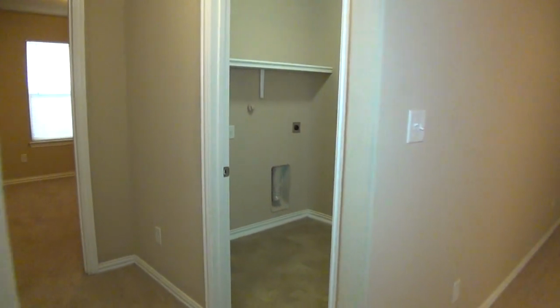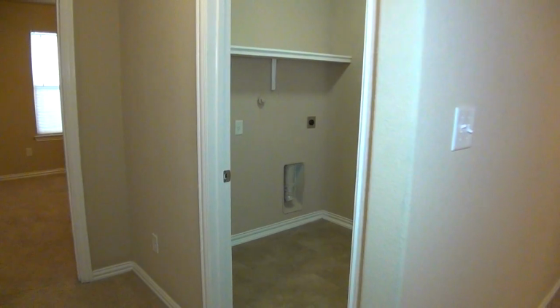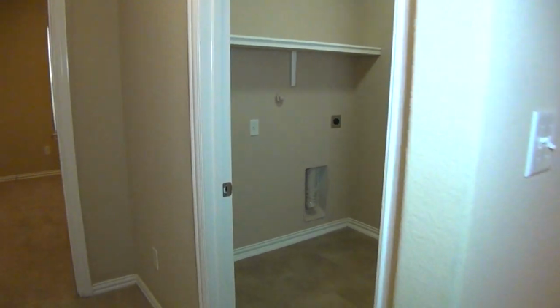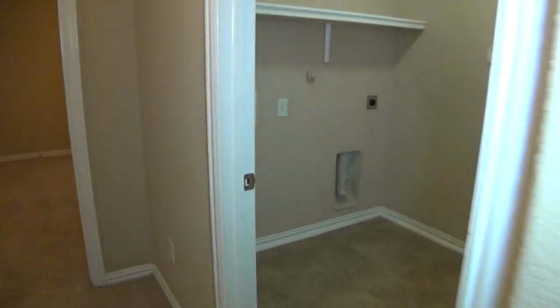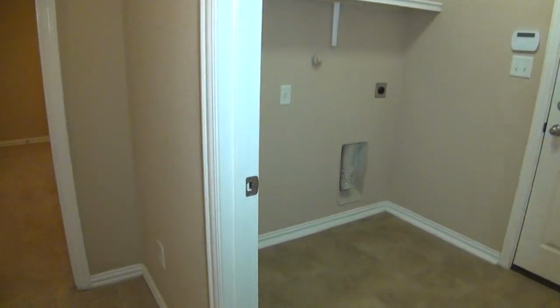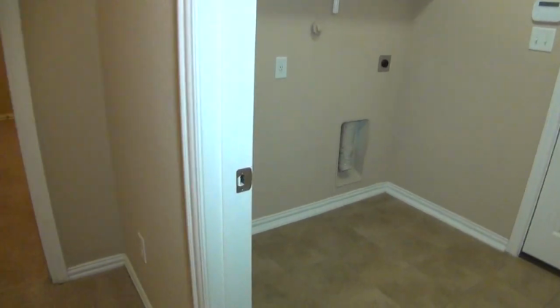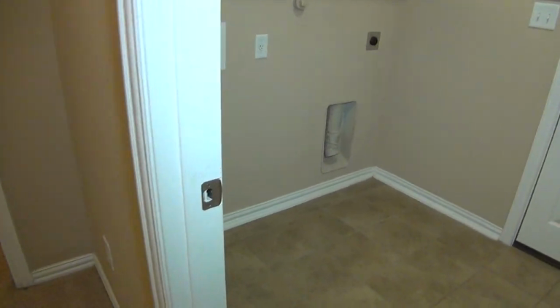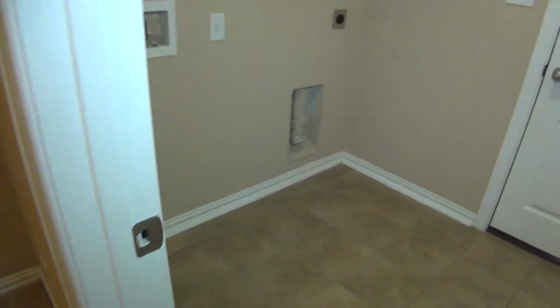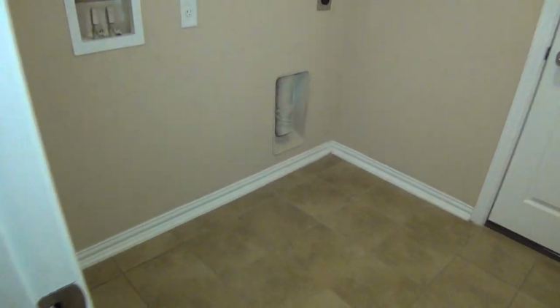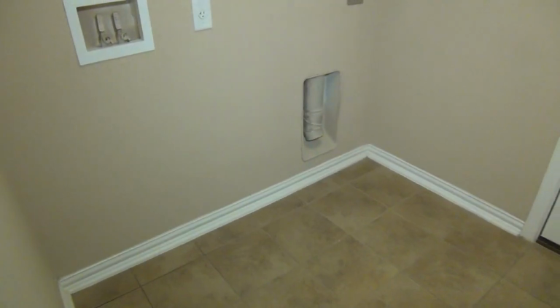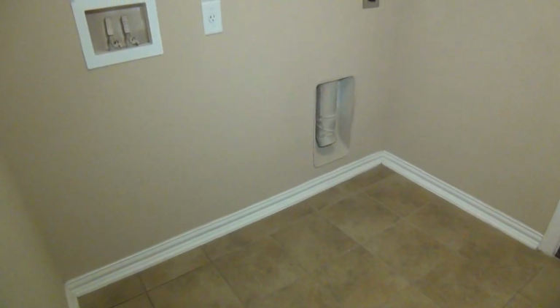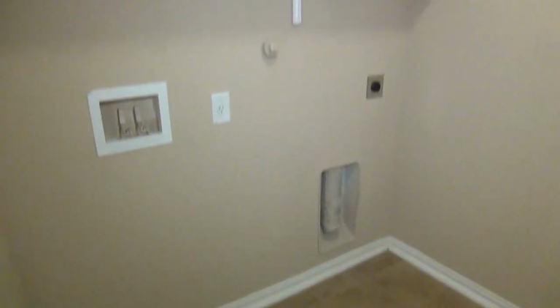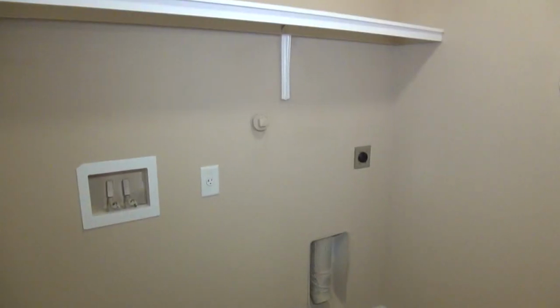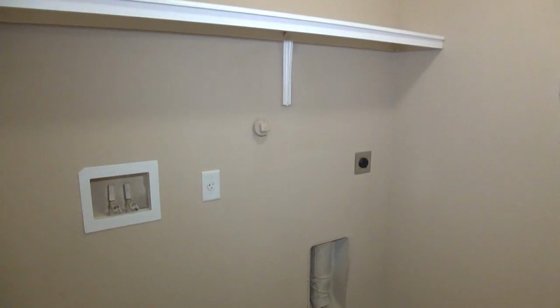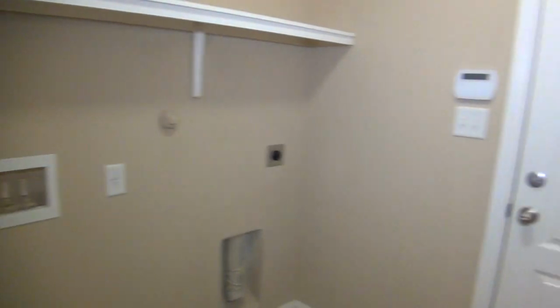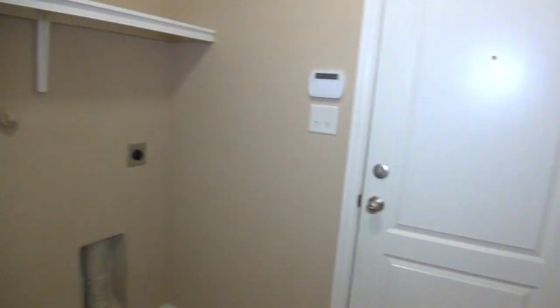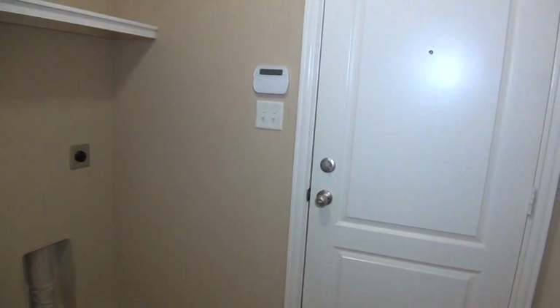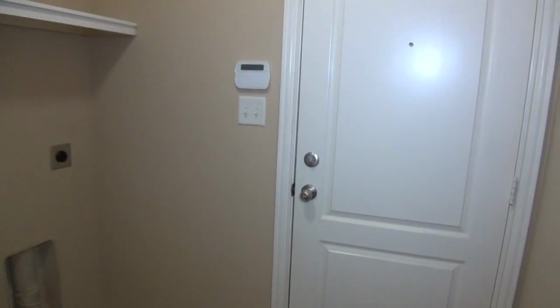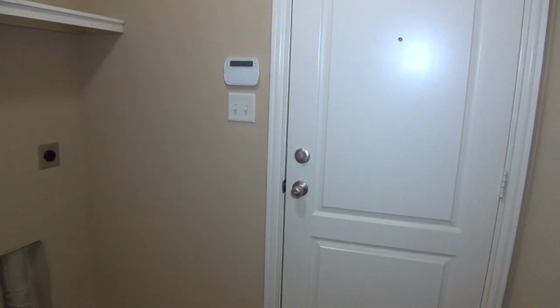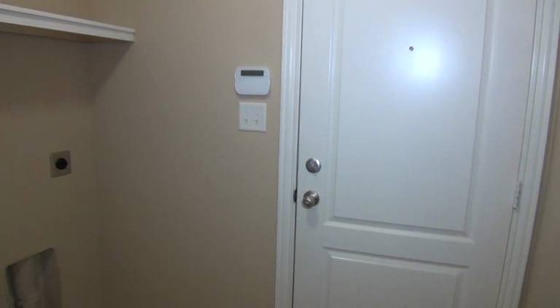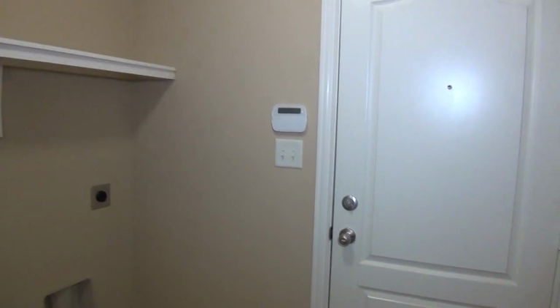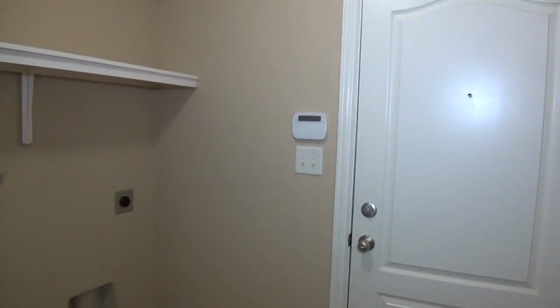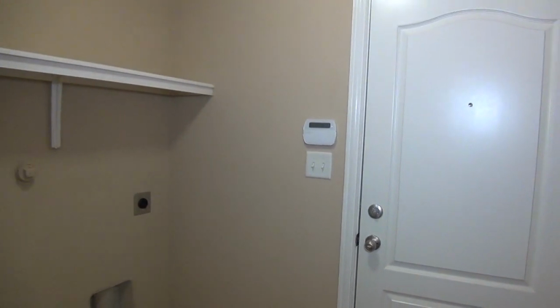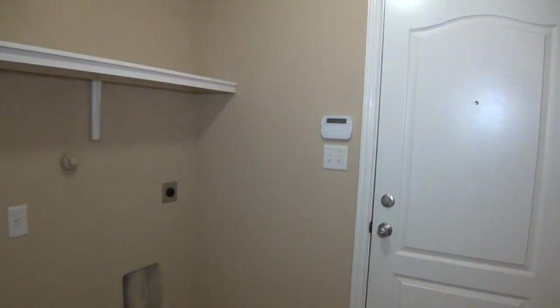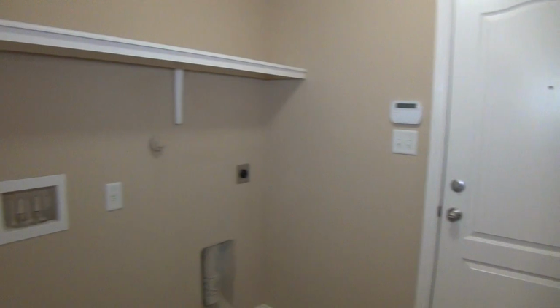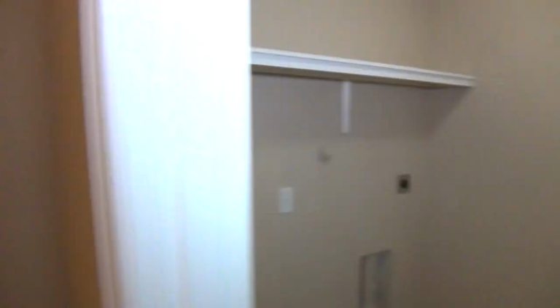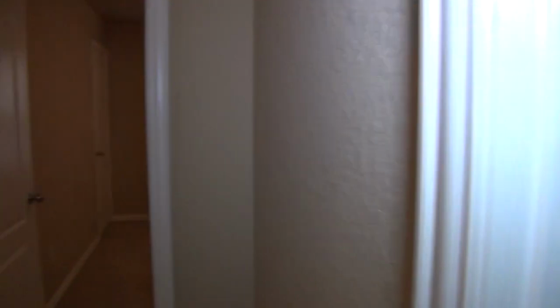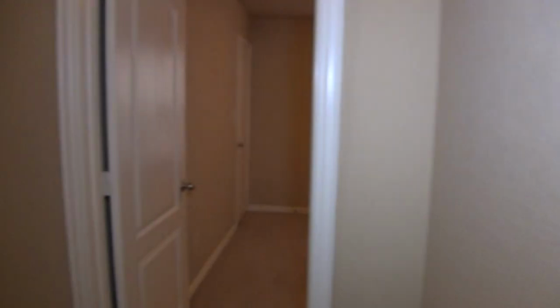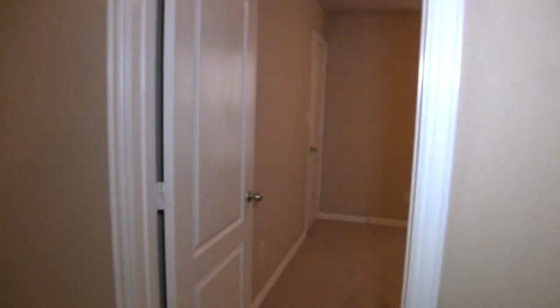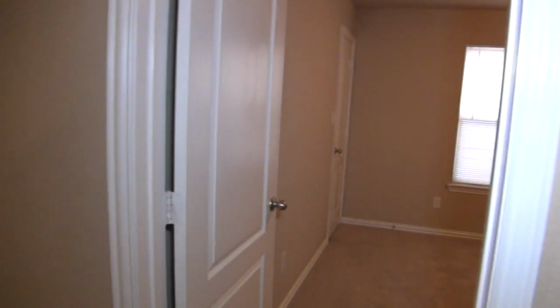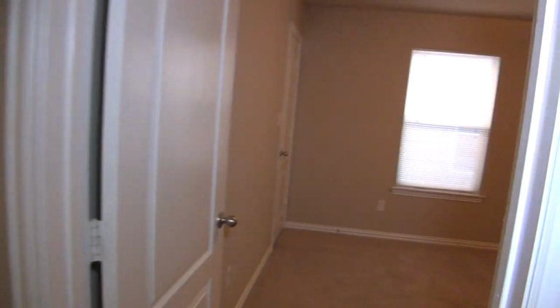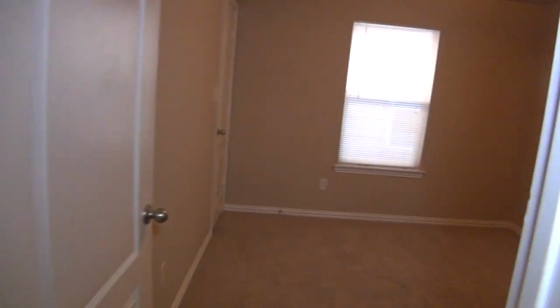Here we have the utility room with the washer and dryer hookups, and it has a door to the two-car garage. It looks like it is pre-wired for security — it may have a working security system, but at the very least it's pre-wired.